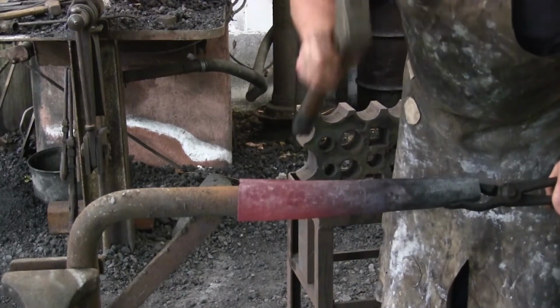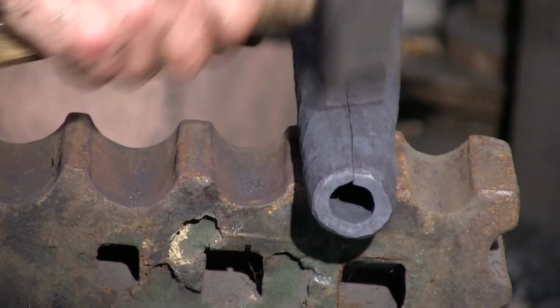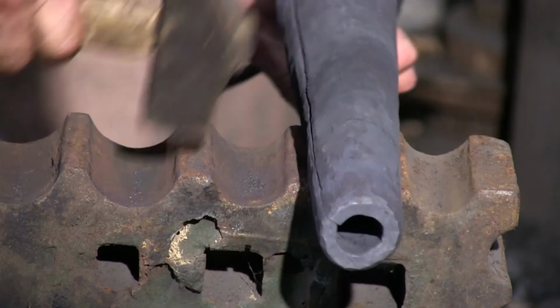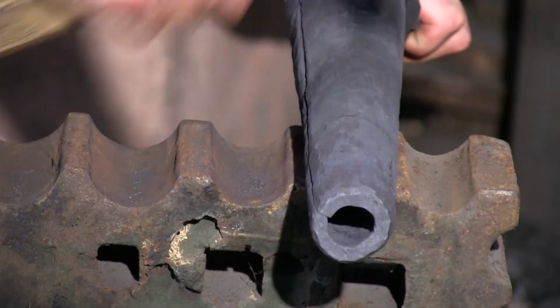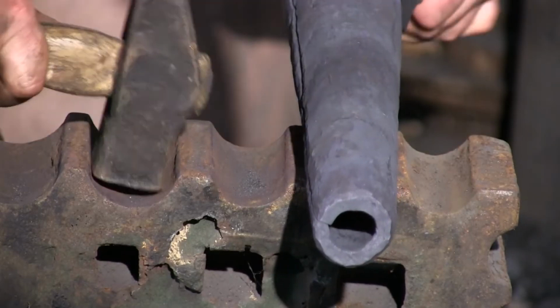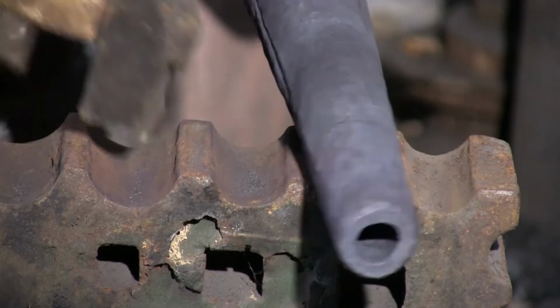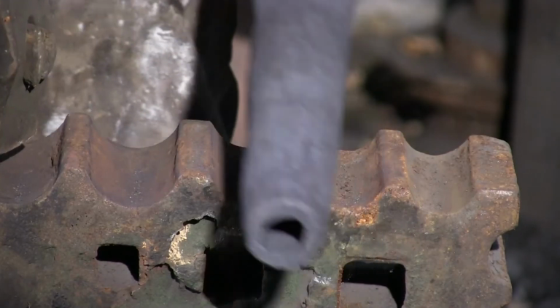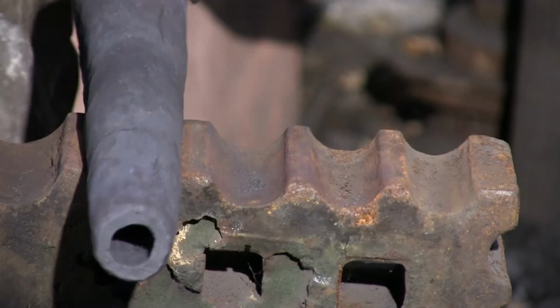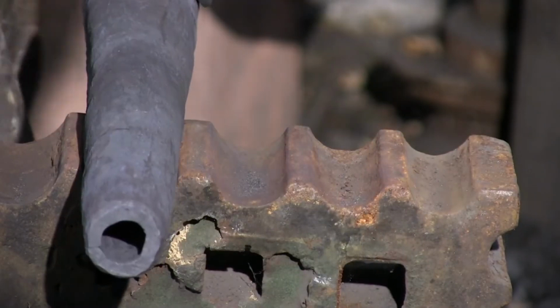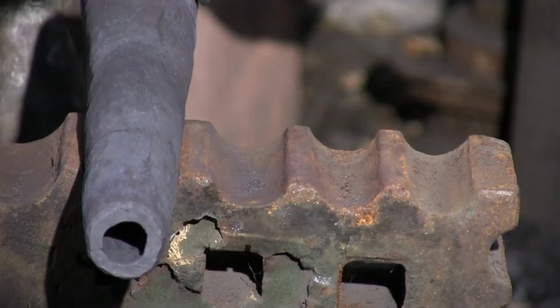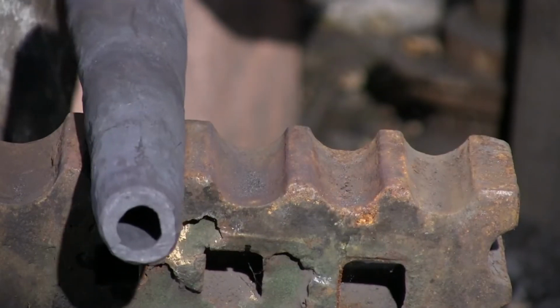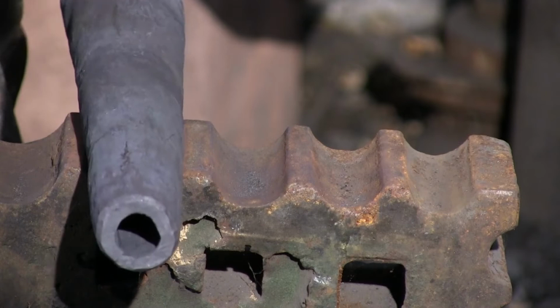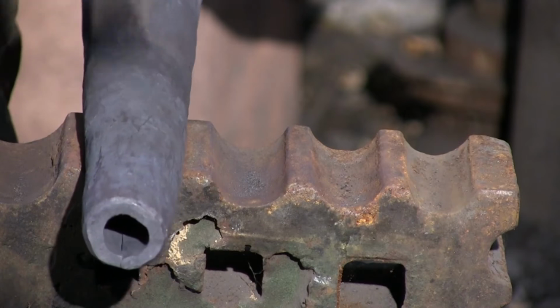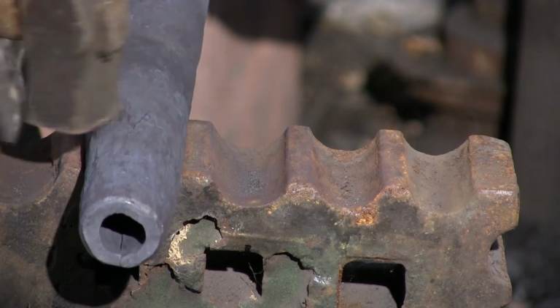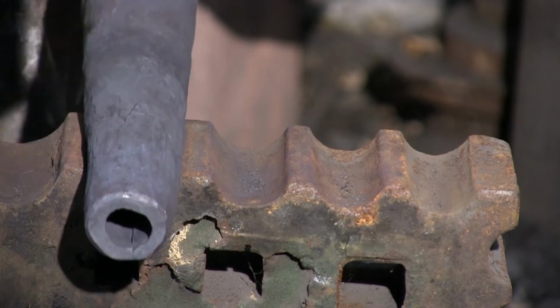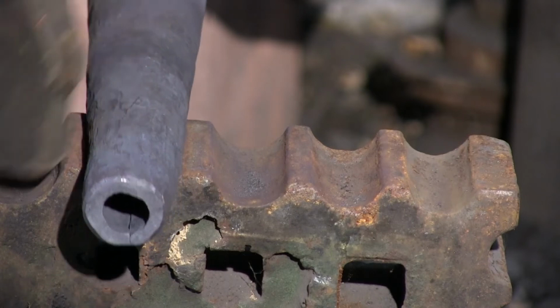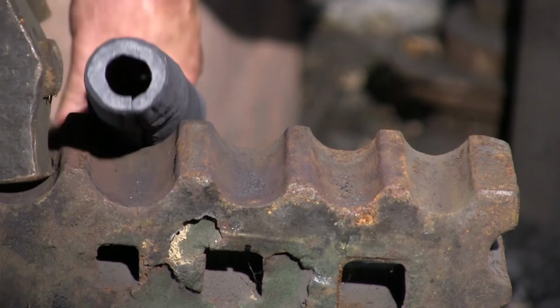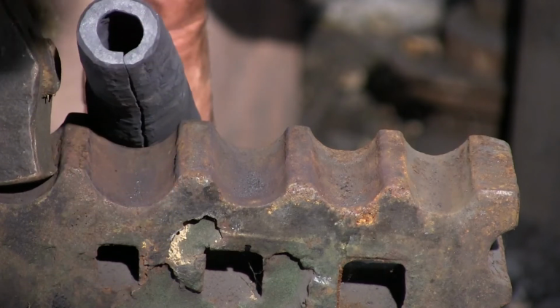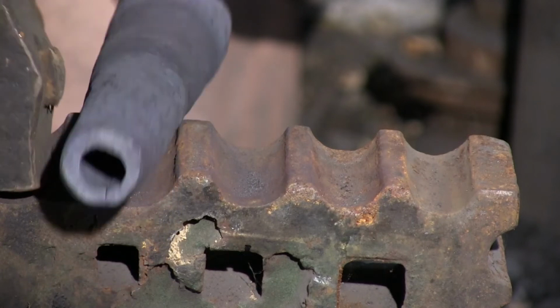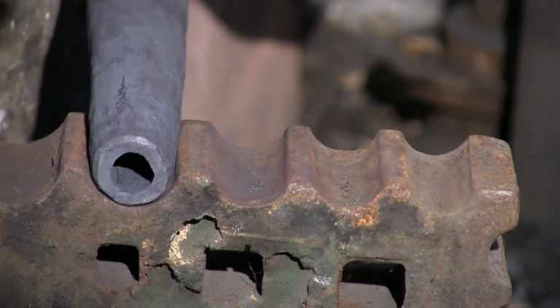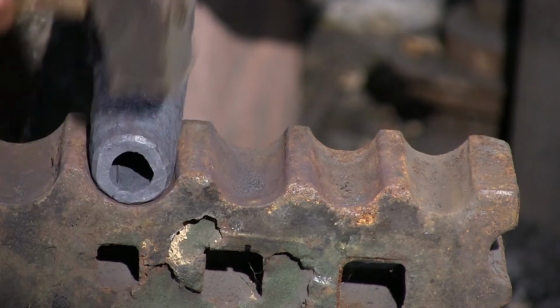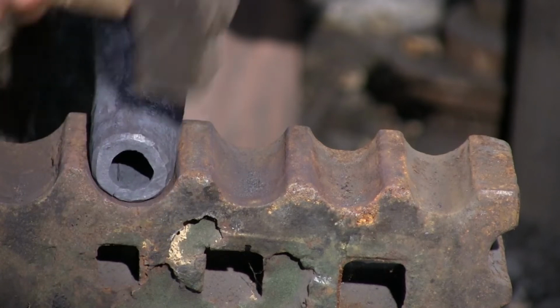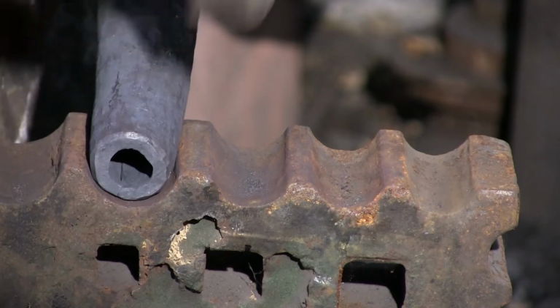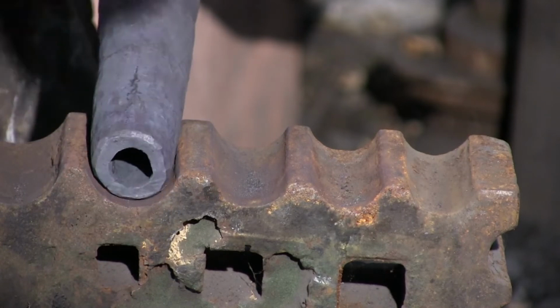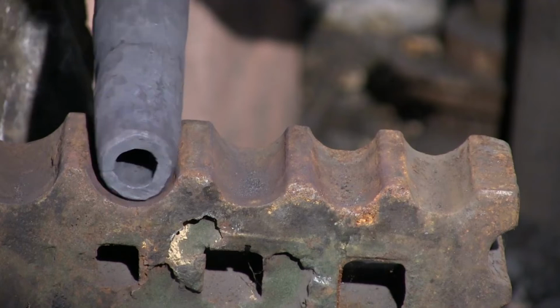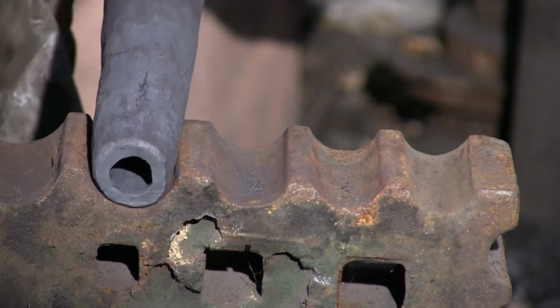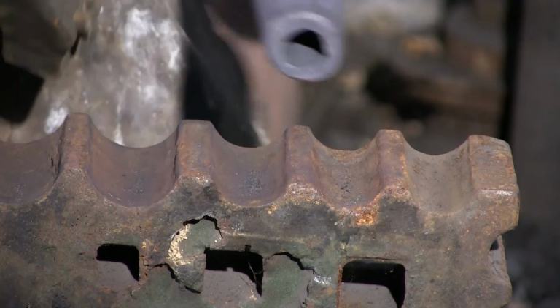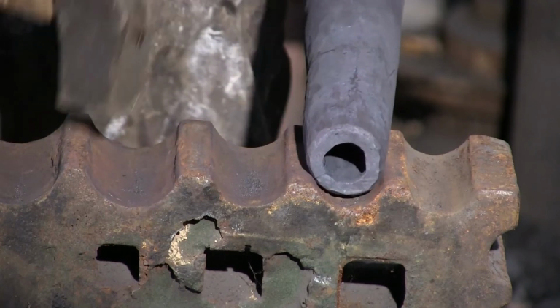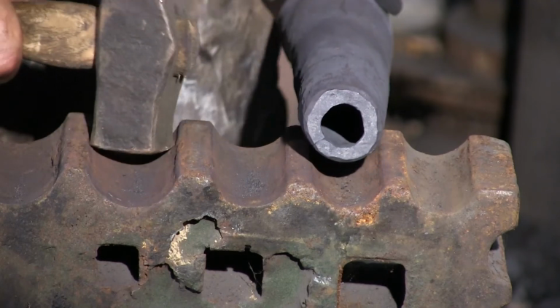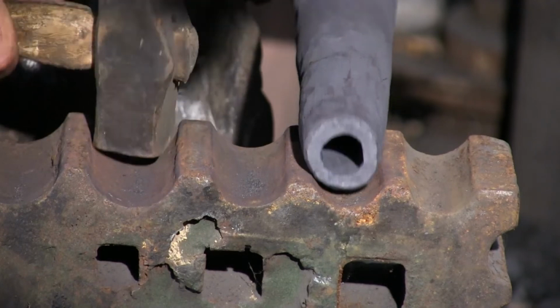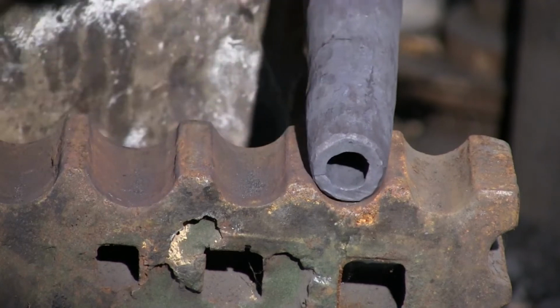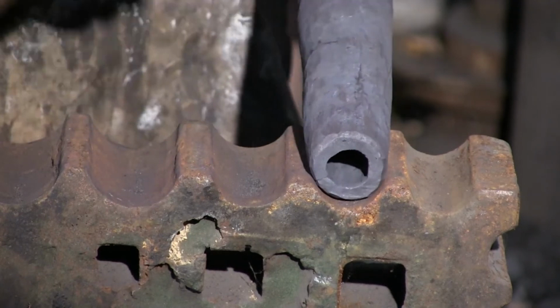So there we go — our thickness is still approximately 3/8 of an inch at the narrow end, and we've got a nice thin heat-shedding eighth inch at the wide end.